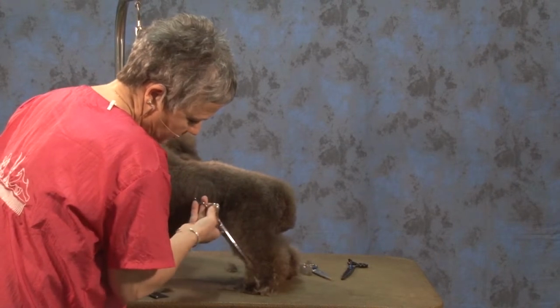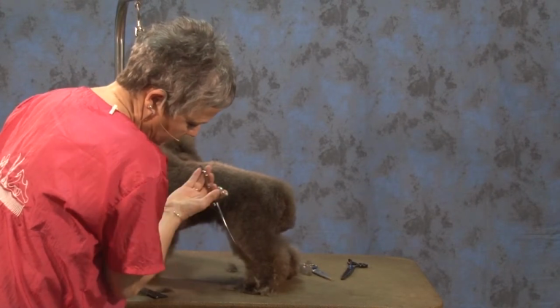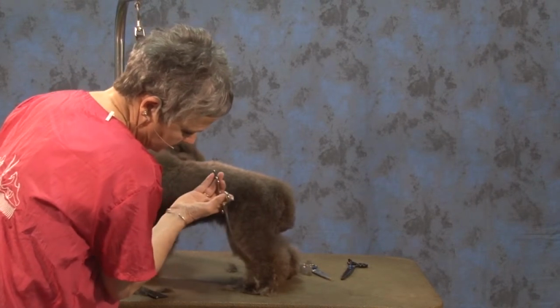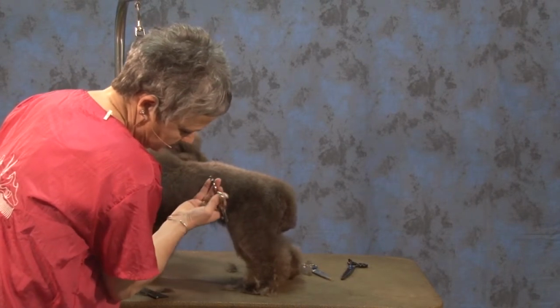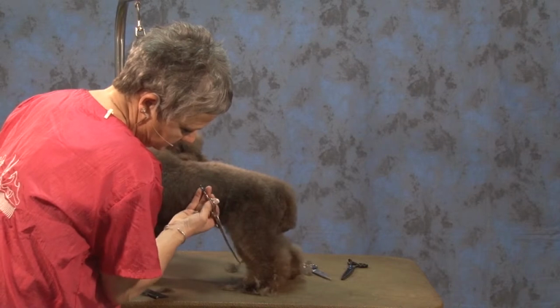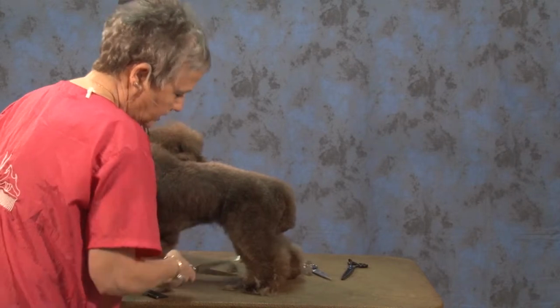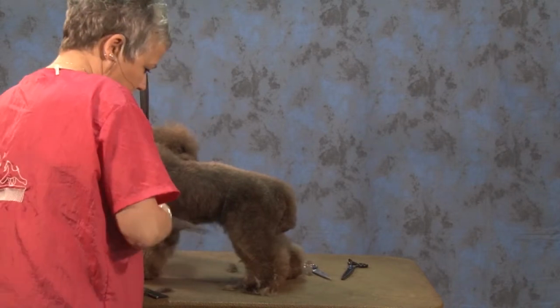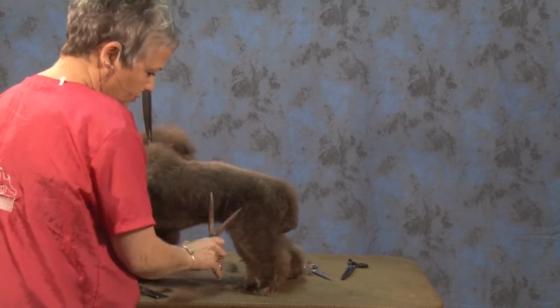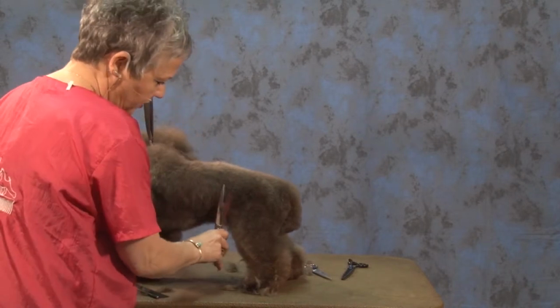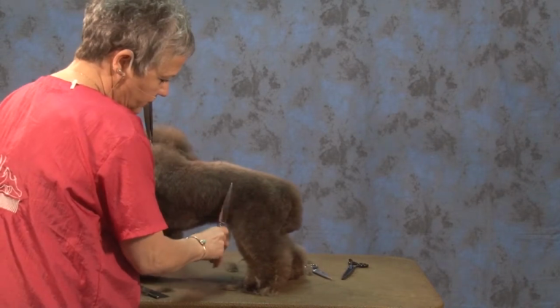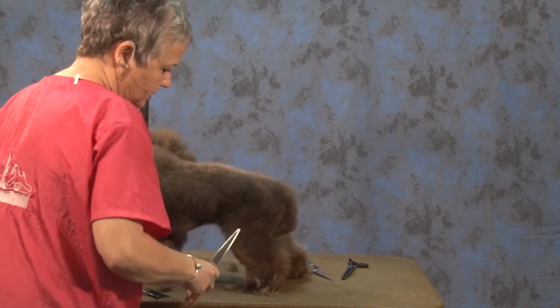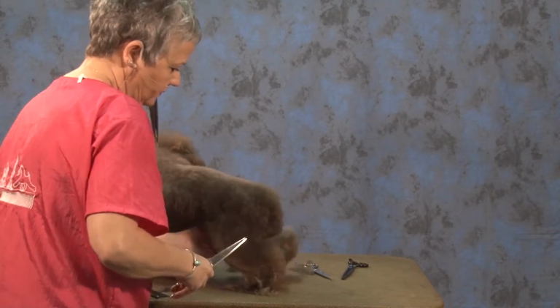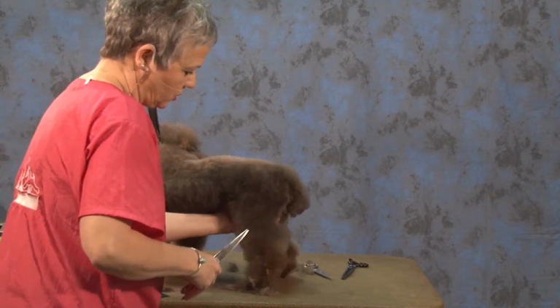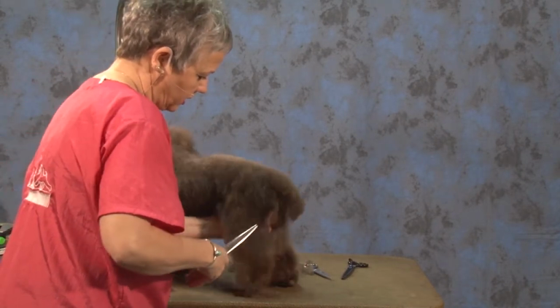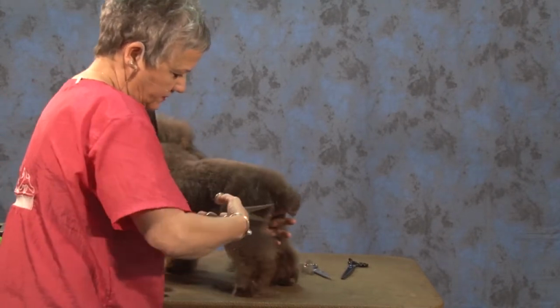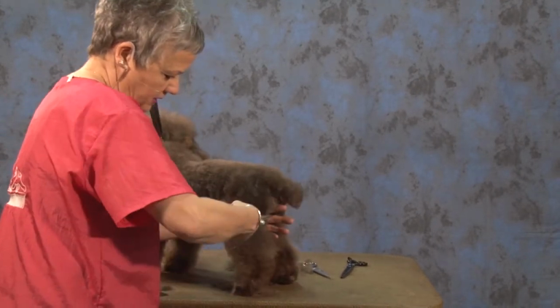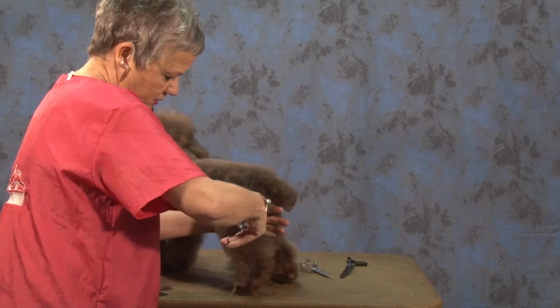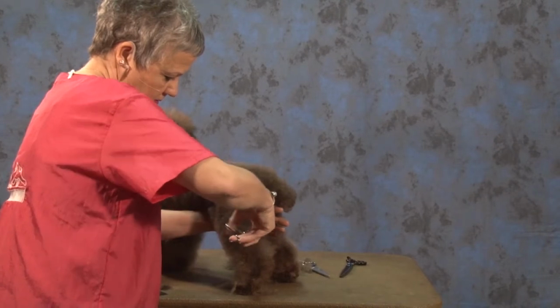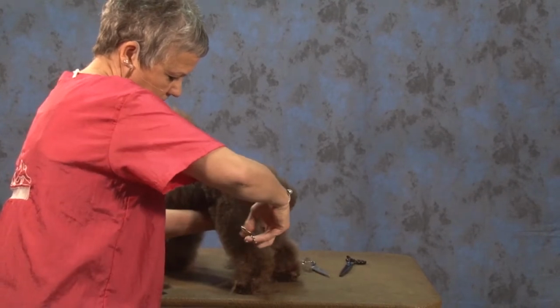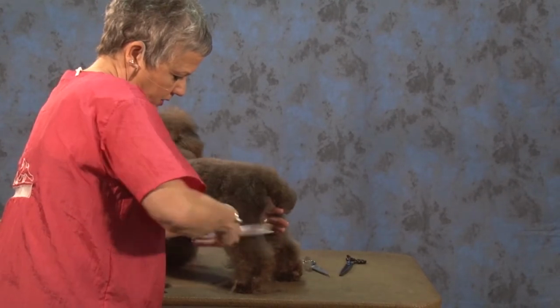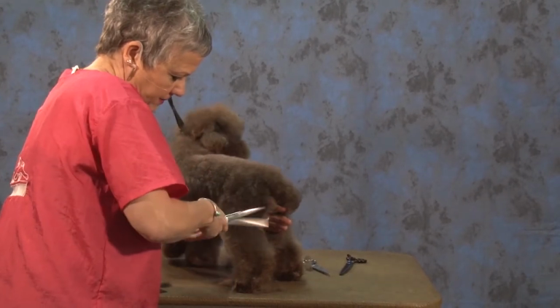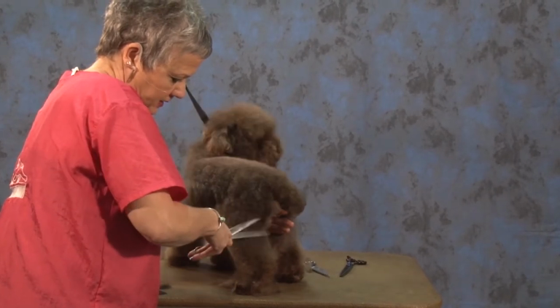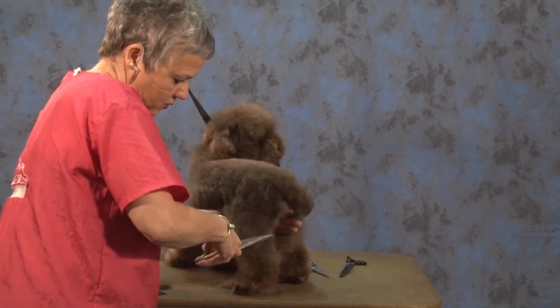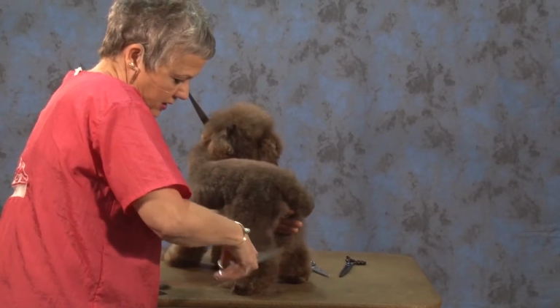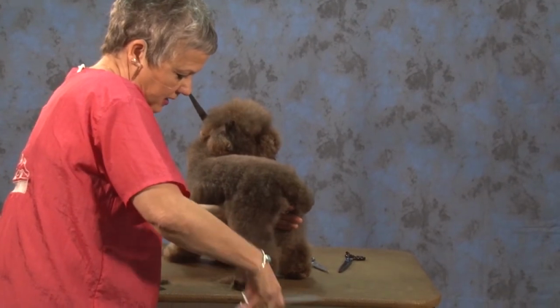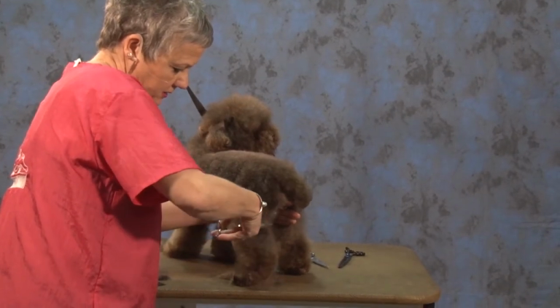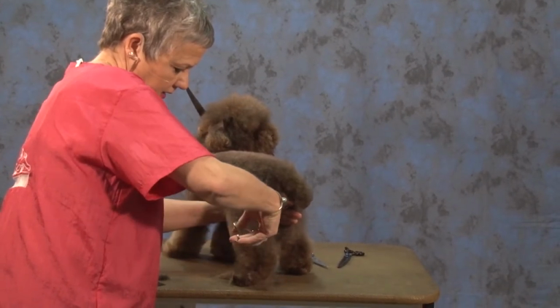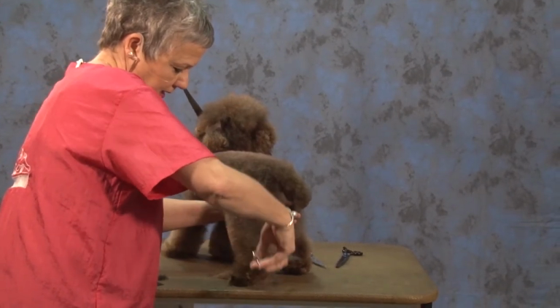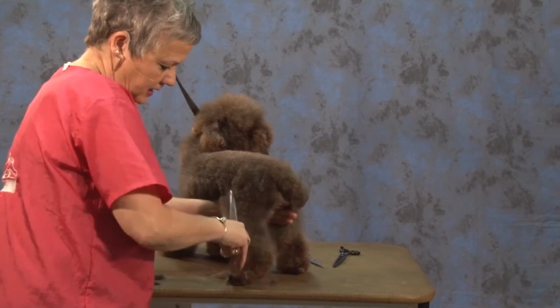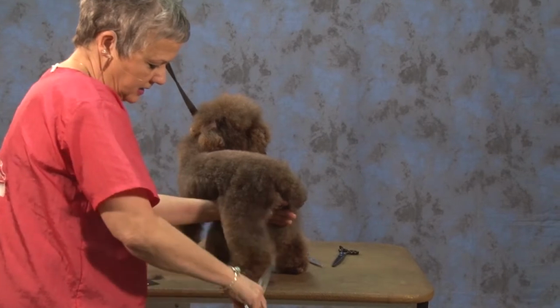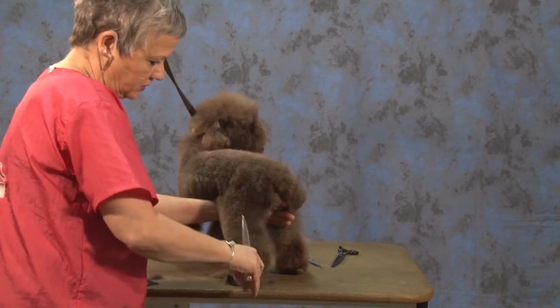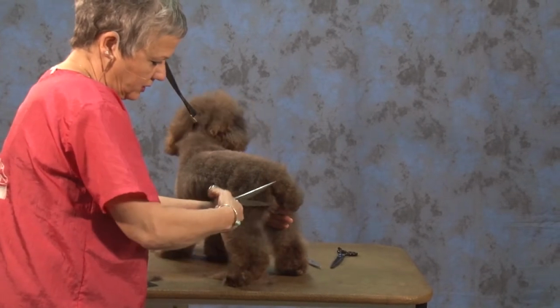I think this is the first time we've put her in this trim, so it's a work in progress. I'm going to go into my bend and then go out, thinking about setting in this angle in the rear.